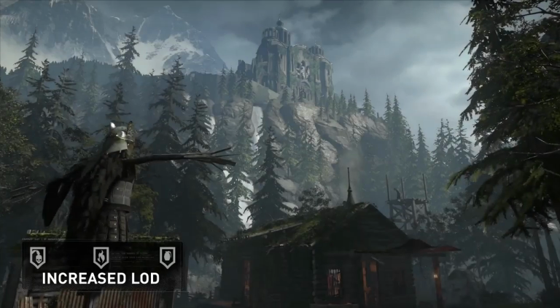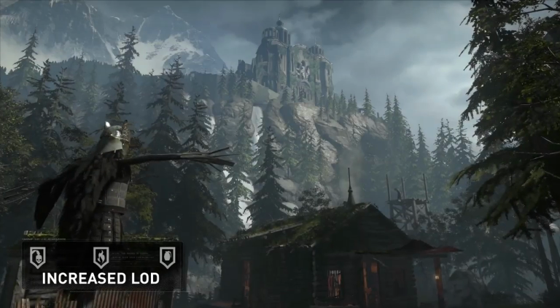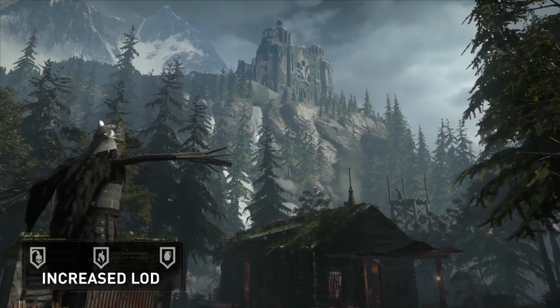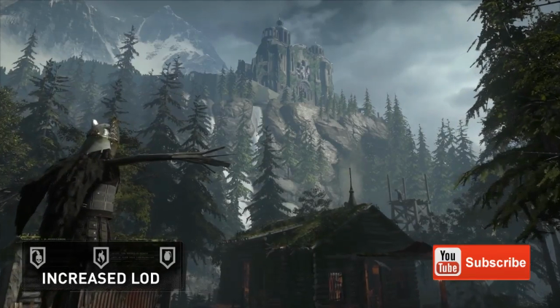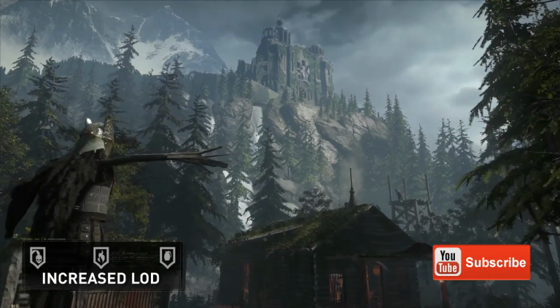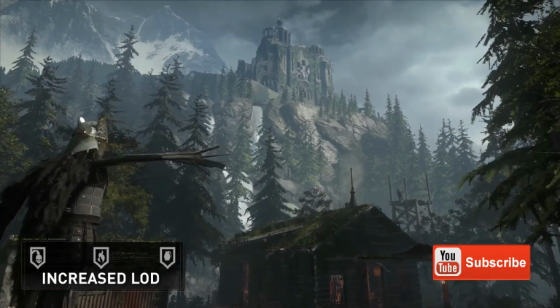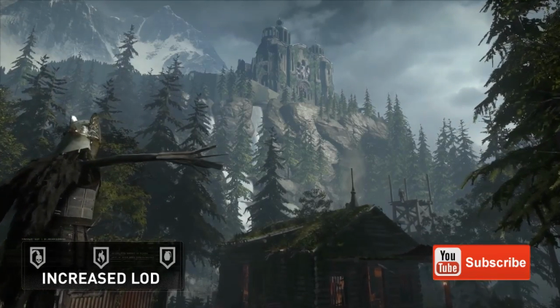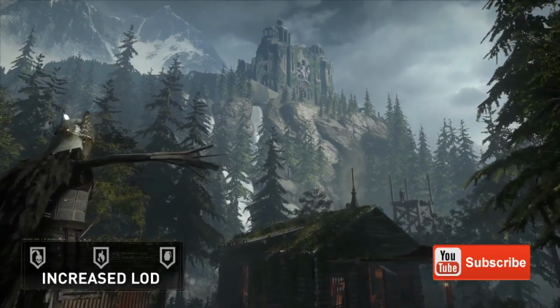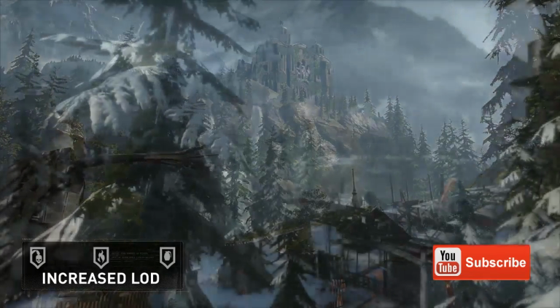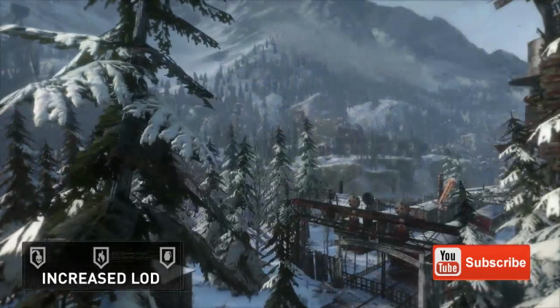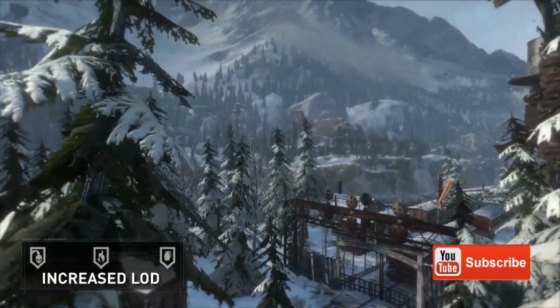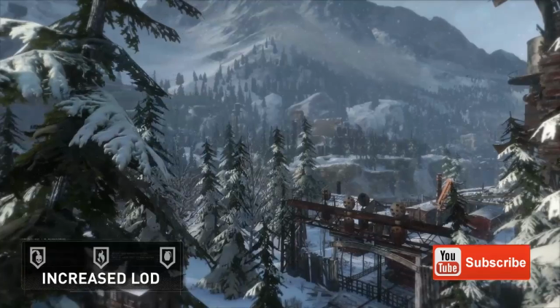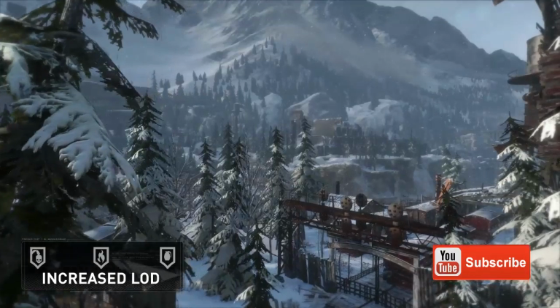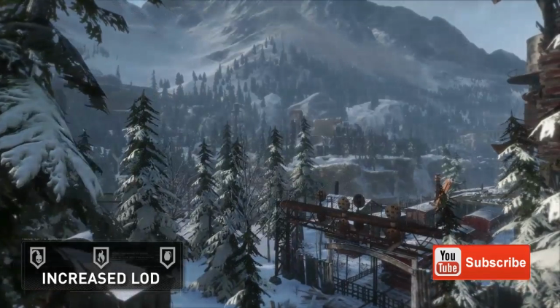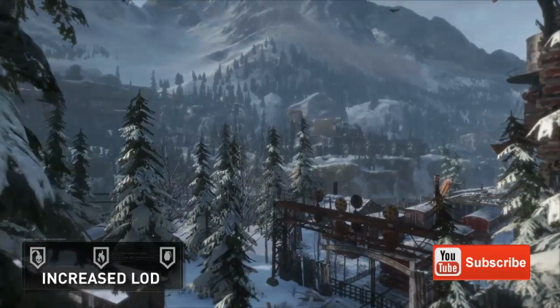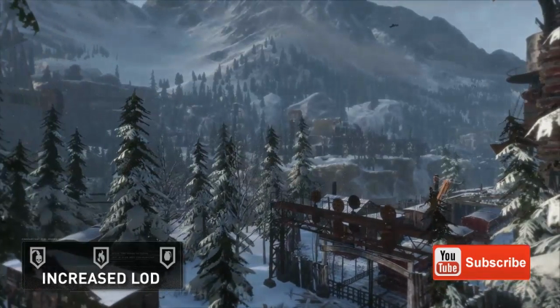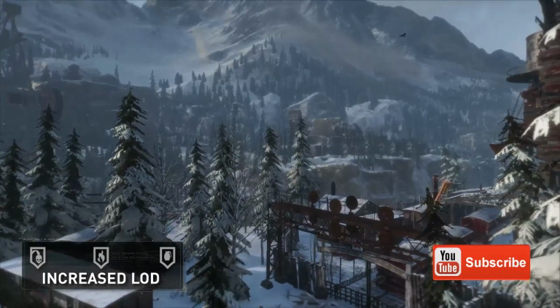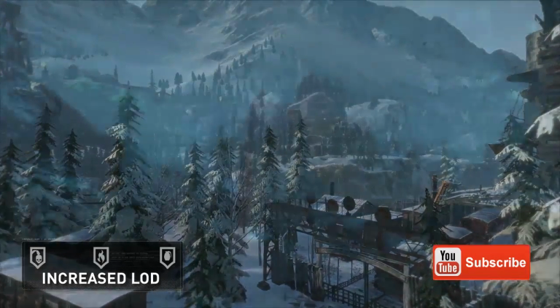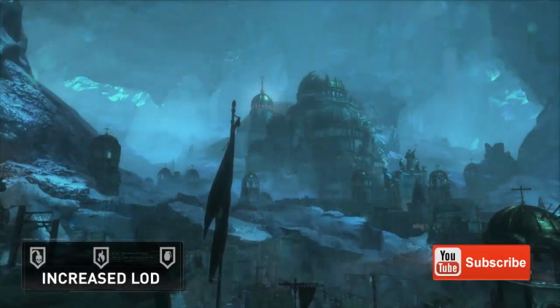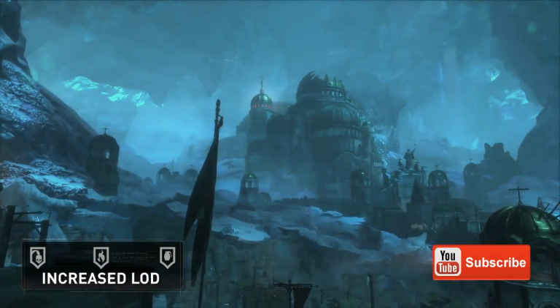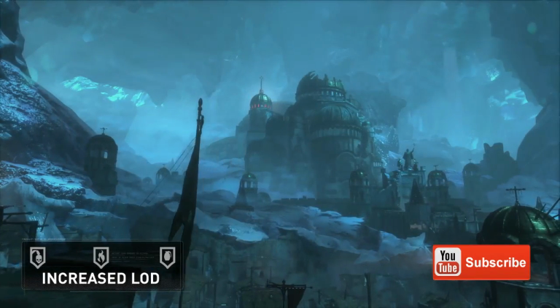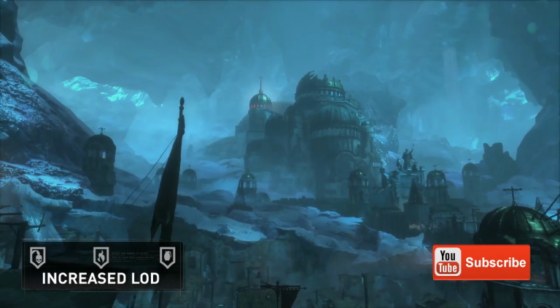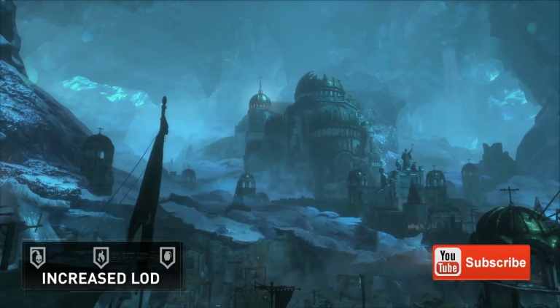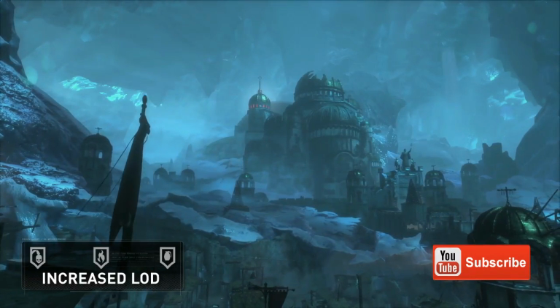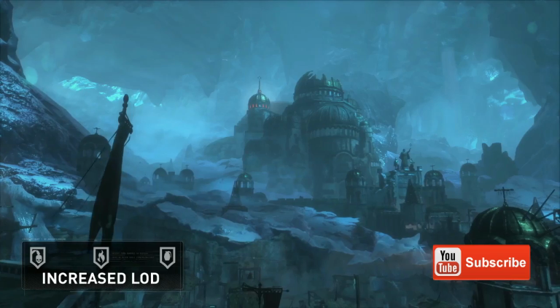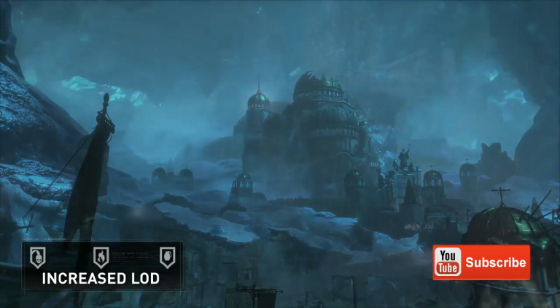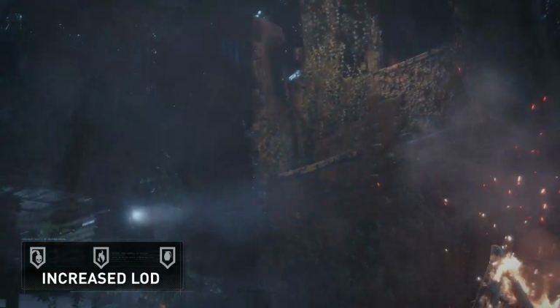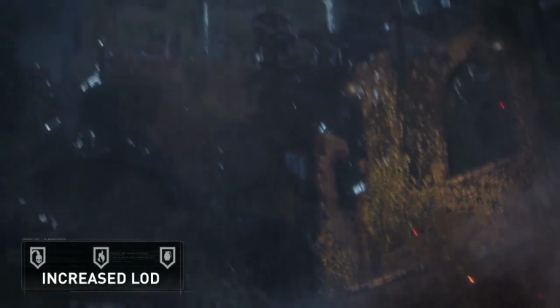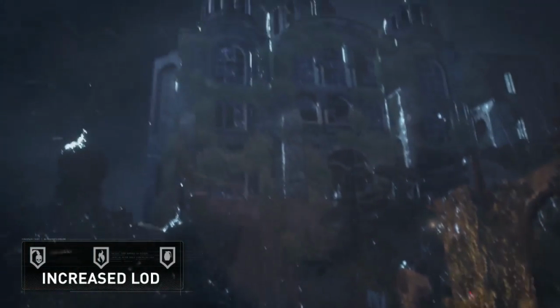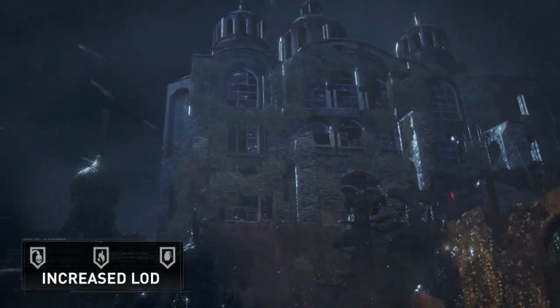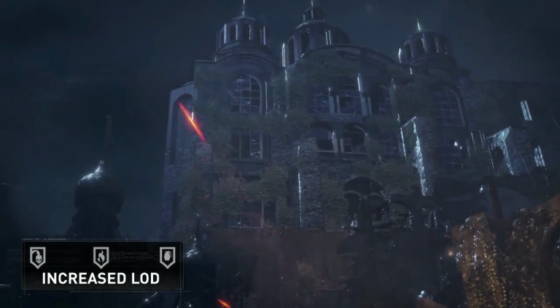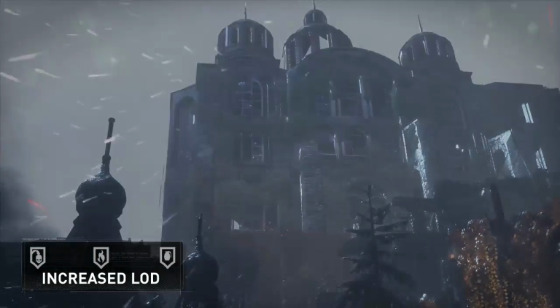With the increased power available on the PlayStation 4 Pro, we were able to enhance the geometry in objects like buildings, so they have significantly more detail when viewed at a distance. As a result, hub spaces feel even larger now and aid the player's exploration.